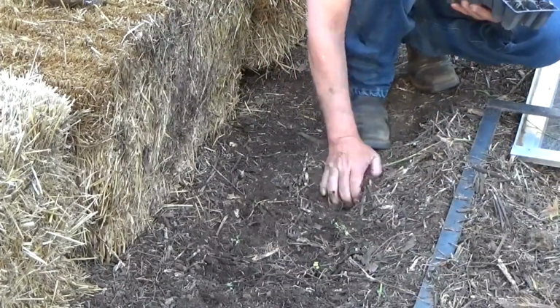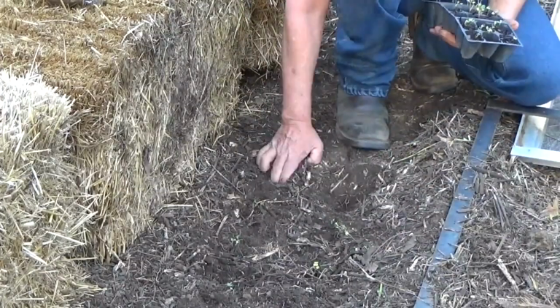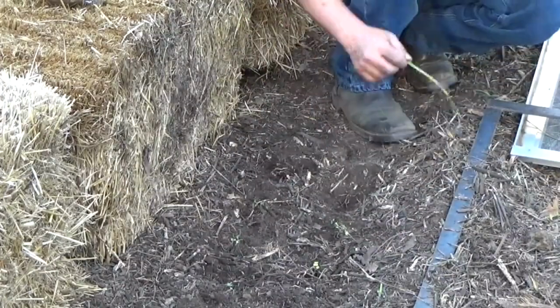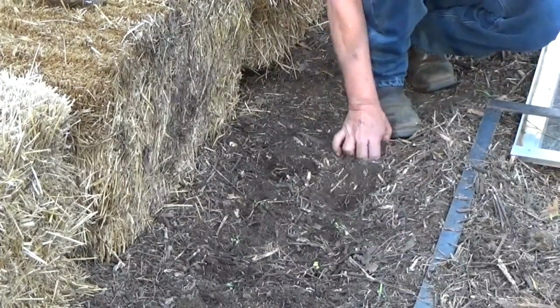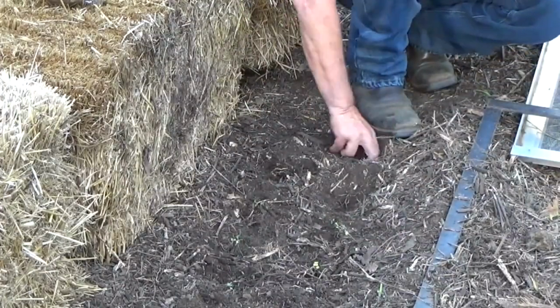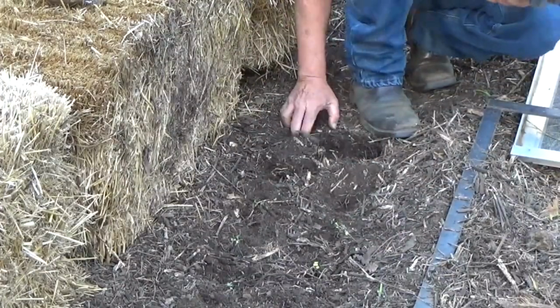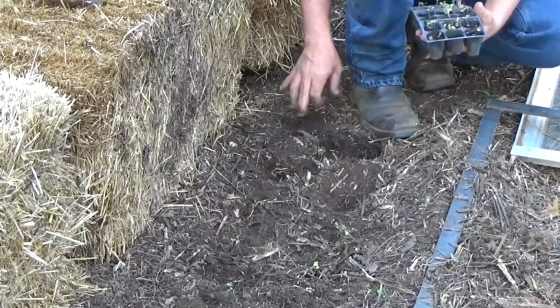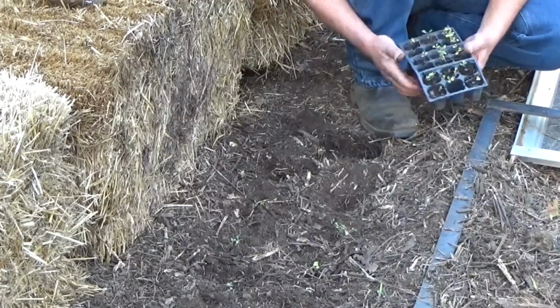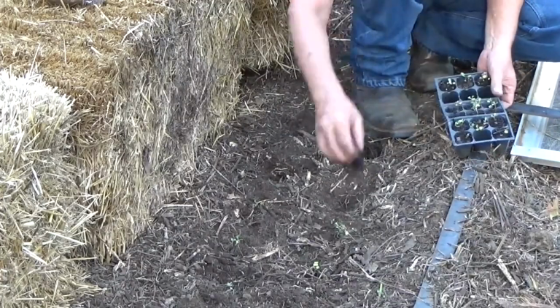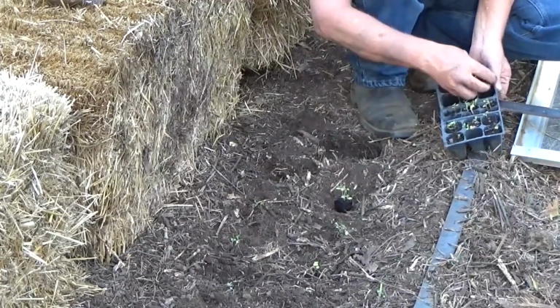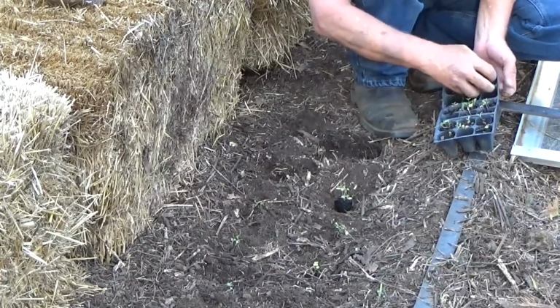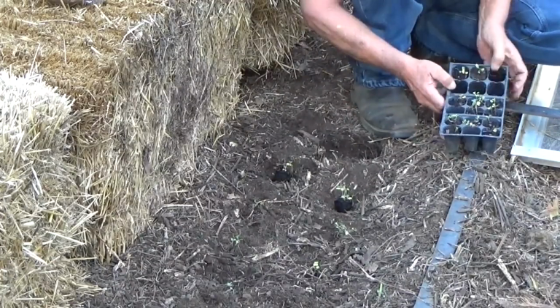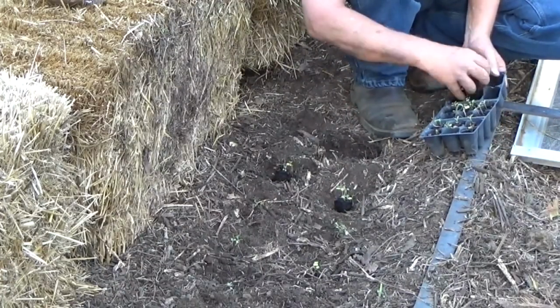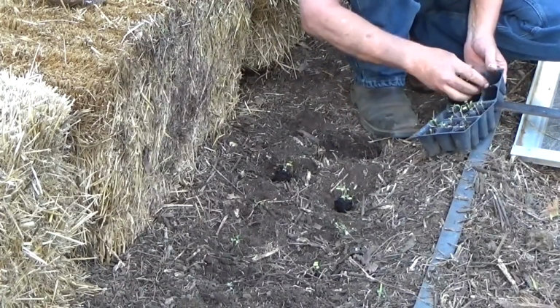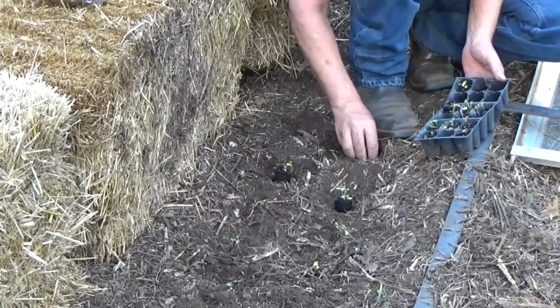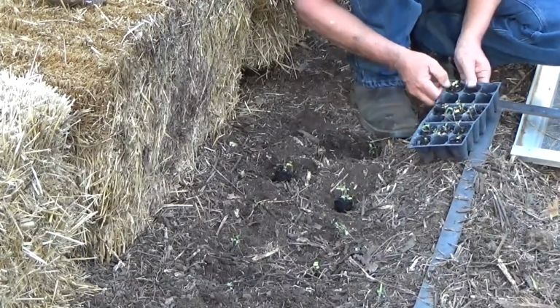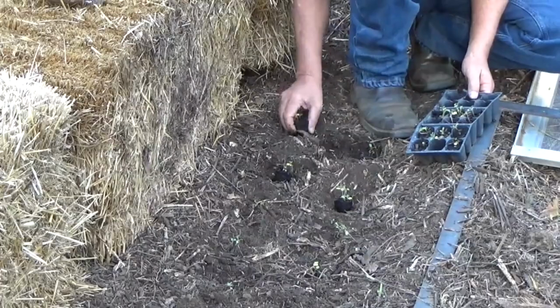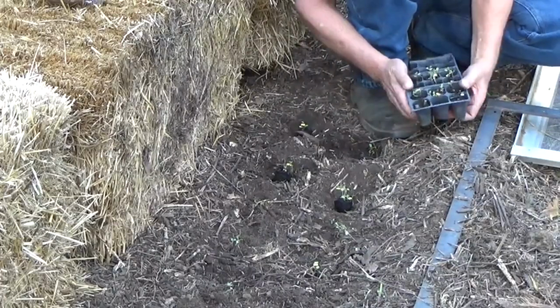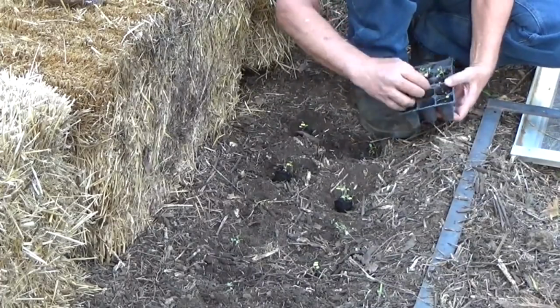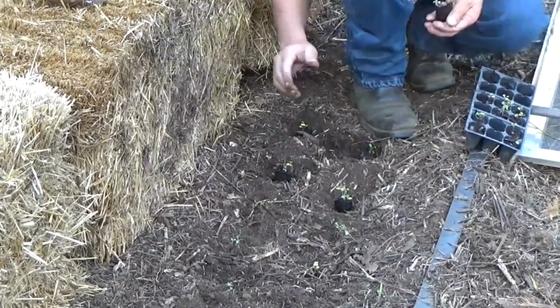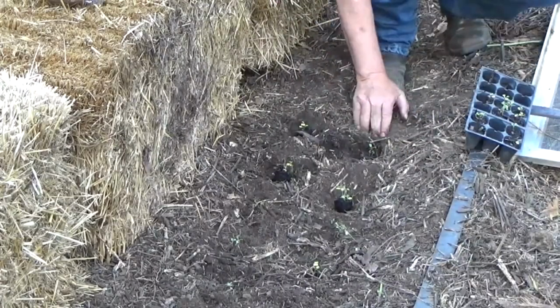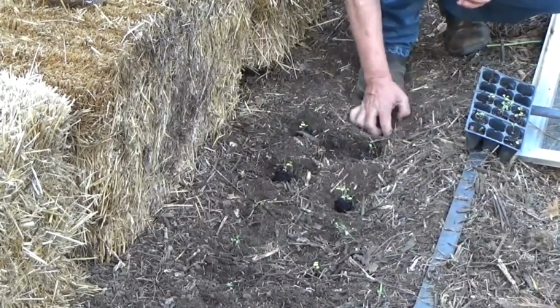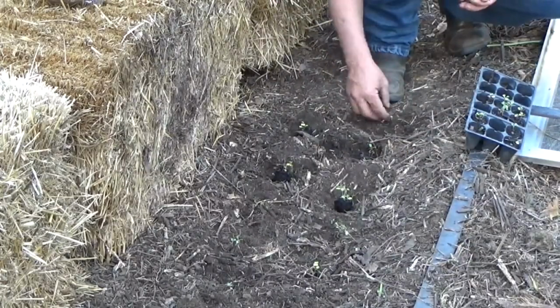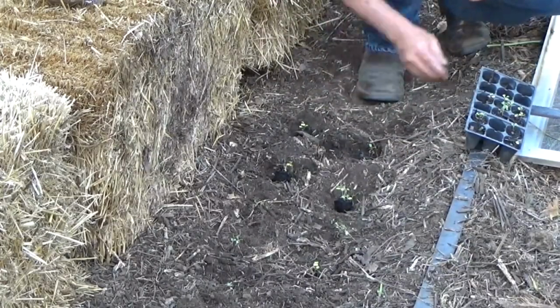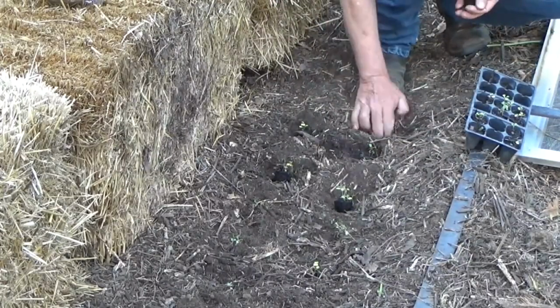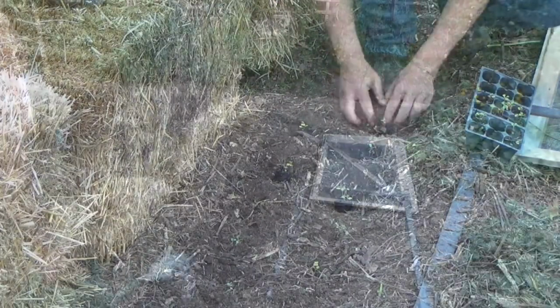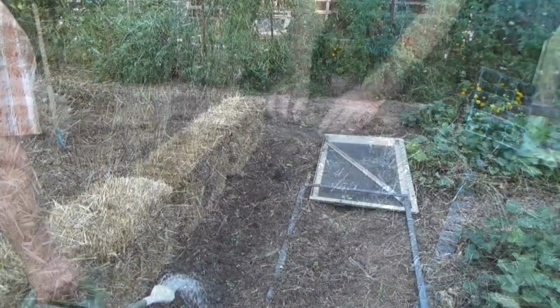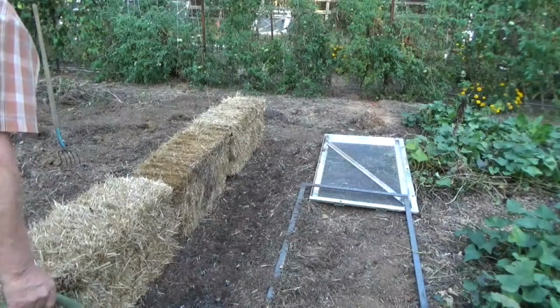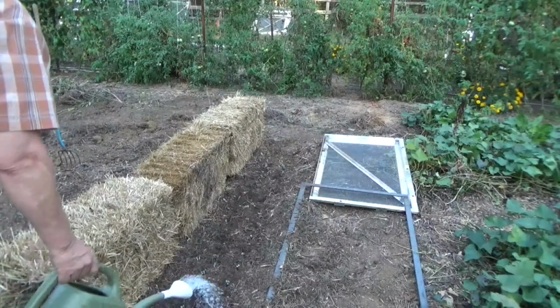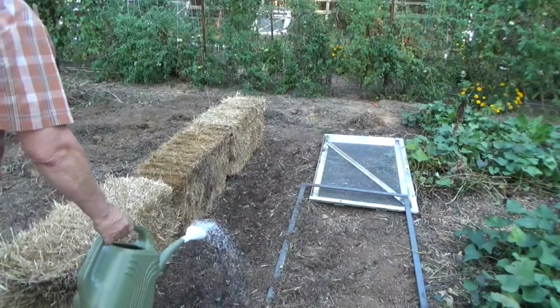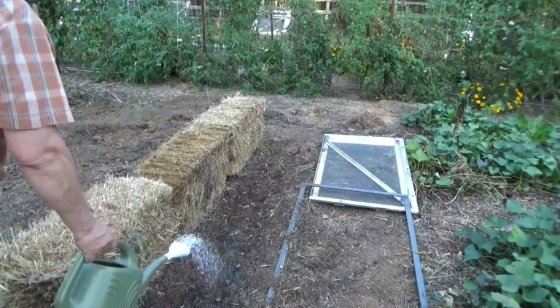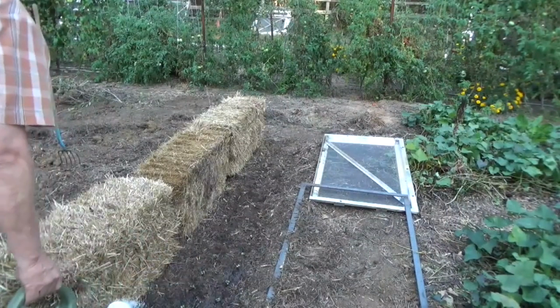The whole principle behind this is you're using a north-facing bale as a thermal mass. You pull your deep mulch out to the base of your frame, whatever material you're using. In this case I've got a metal frame and an old screen.